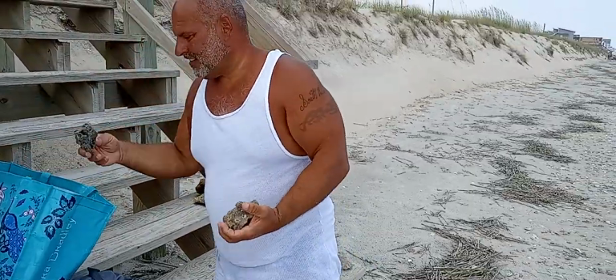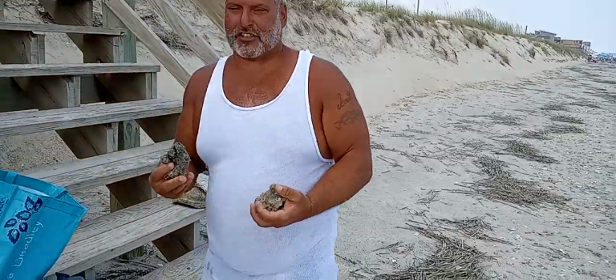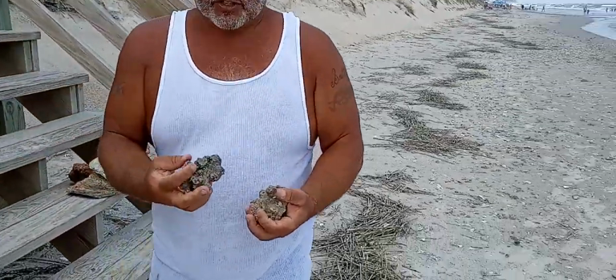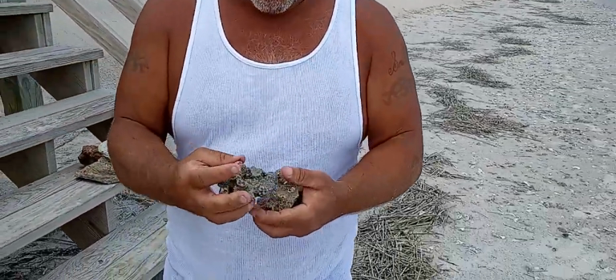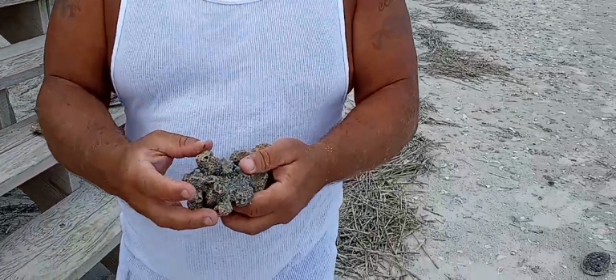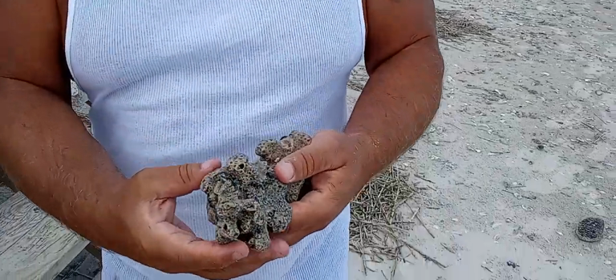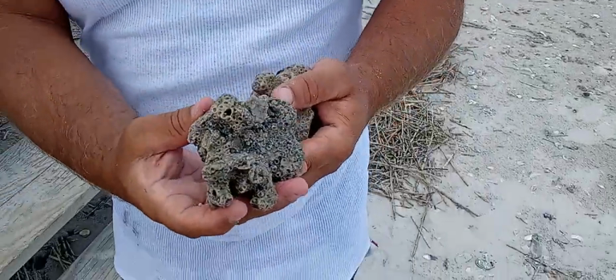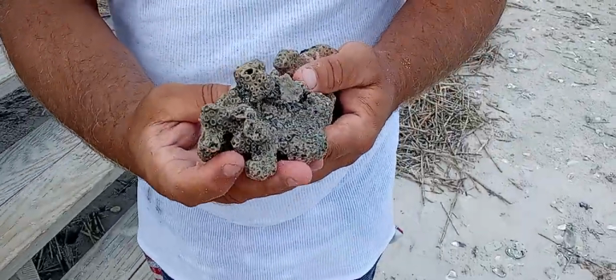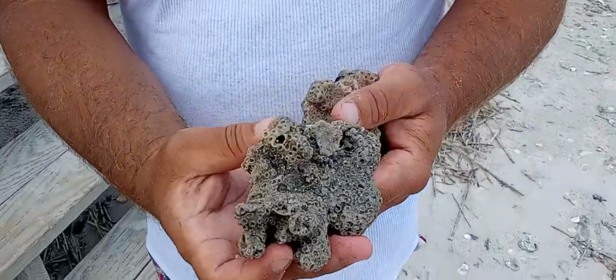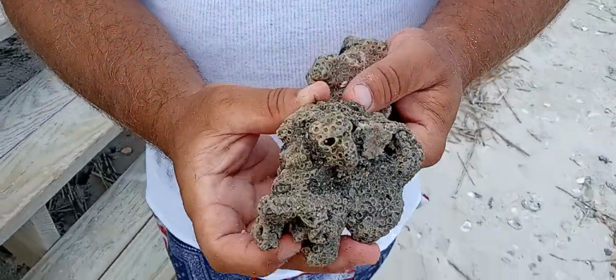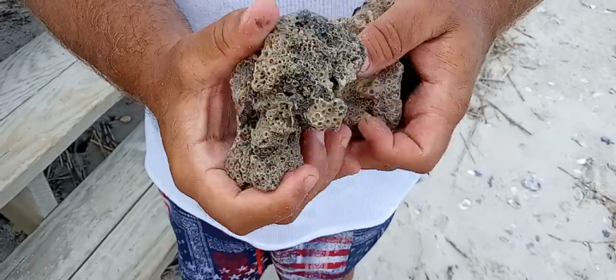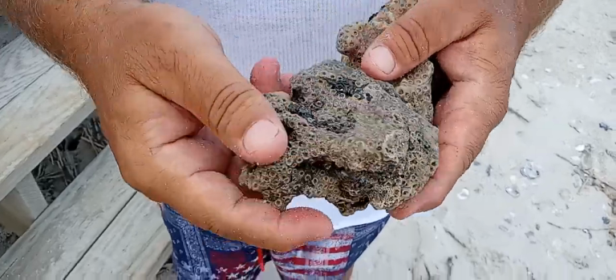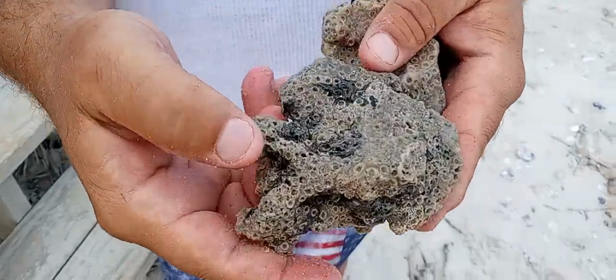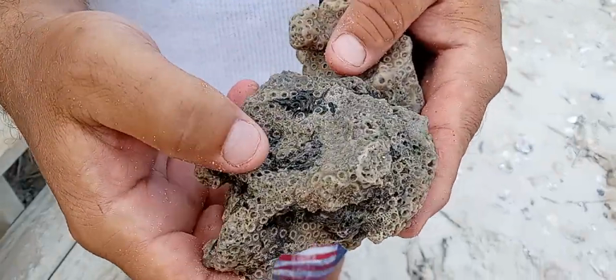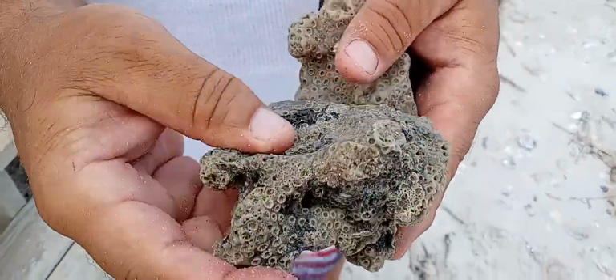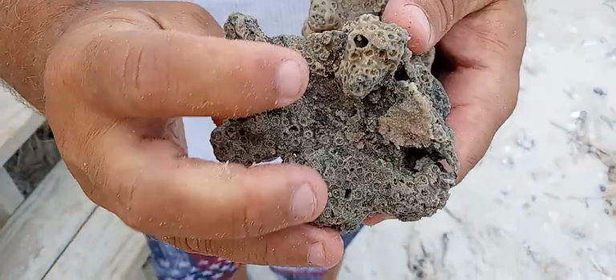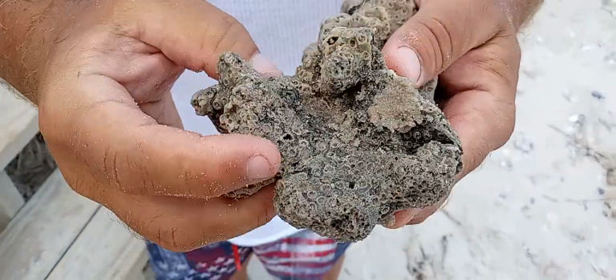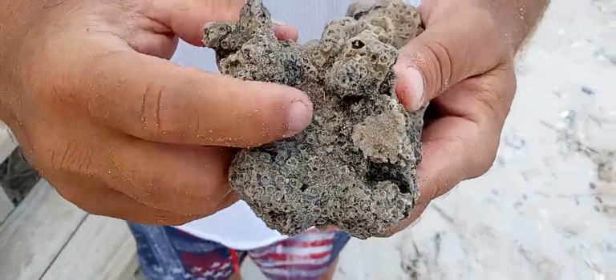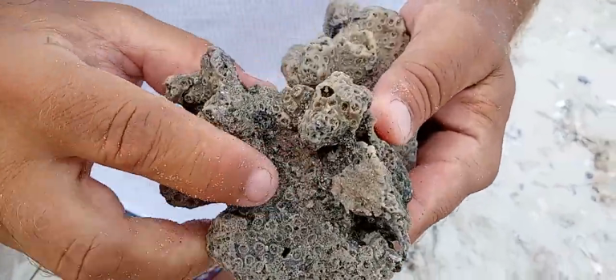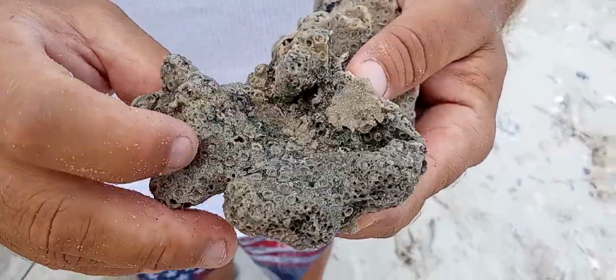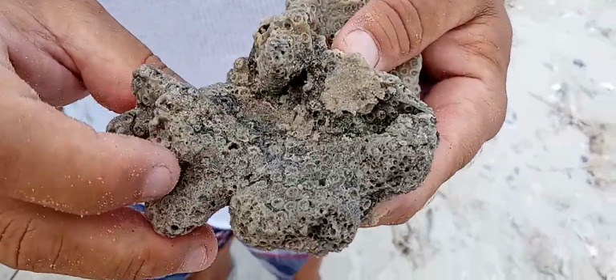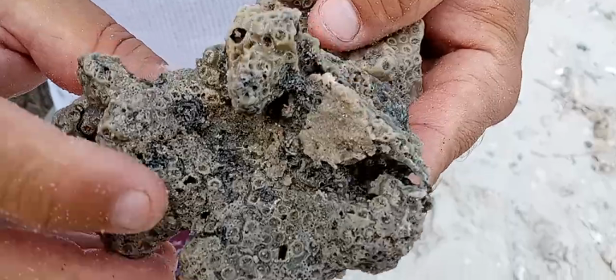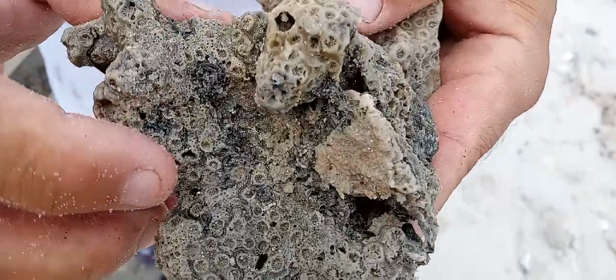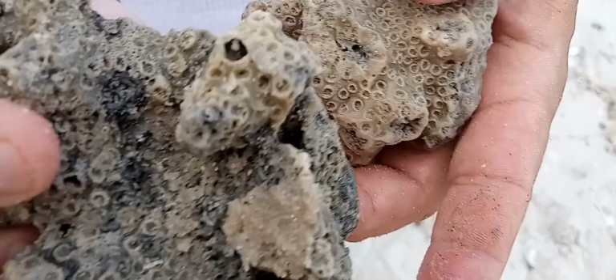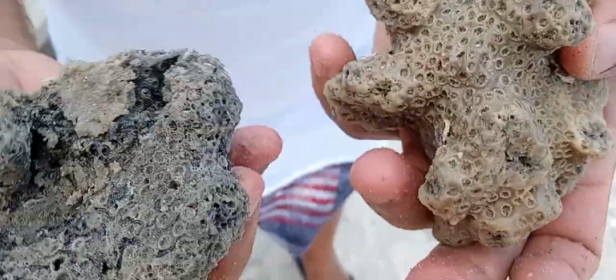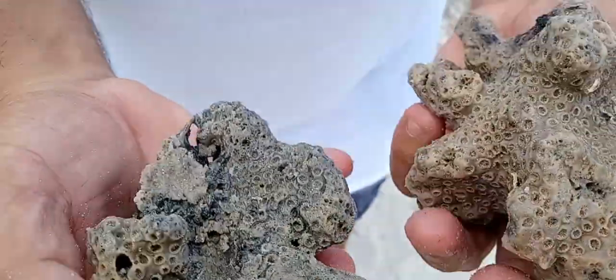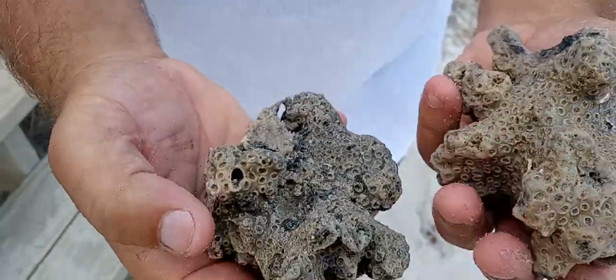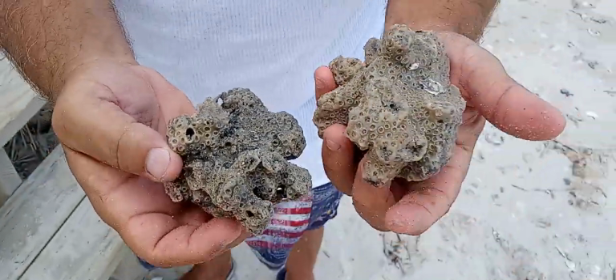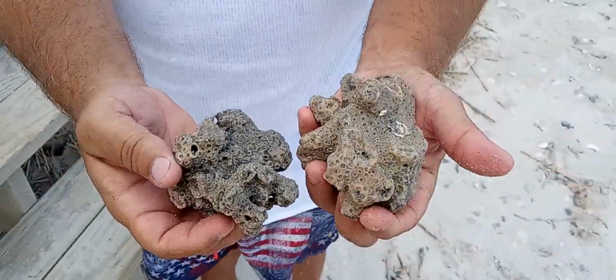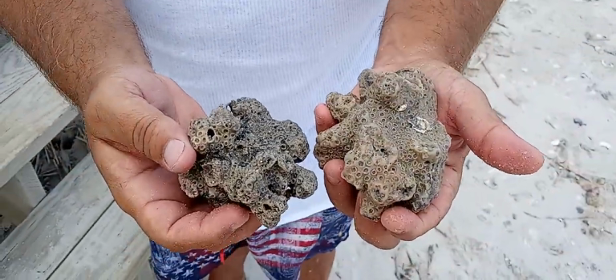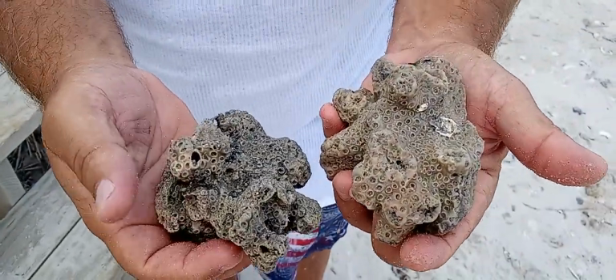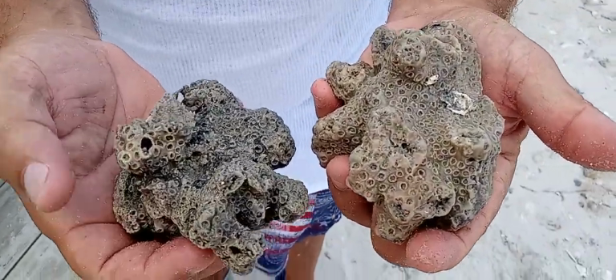Then about 20 miles later, I found this one. And if you look, it's got some nice black worms on it throughout. Two good sized pieces of coral.